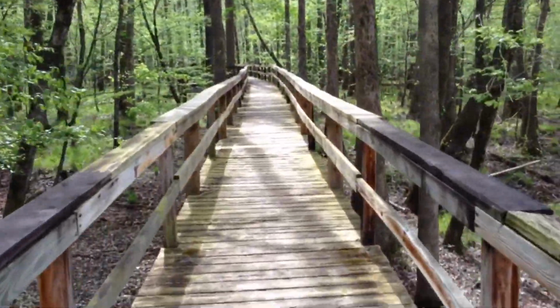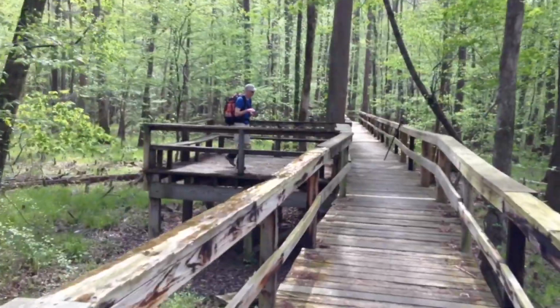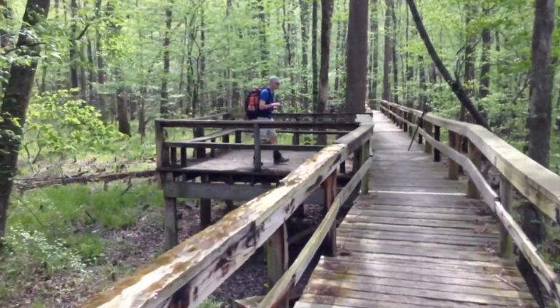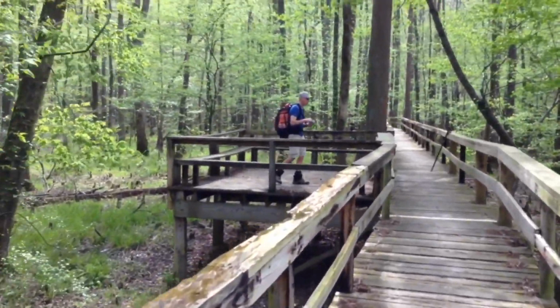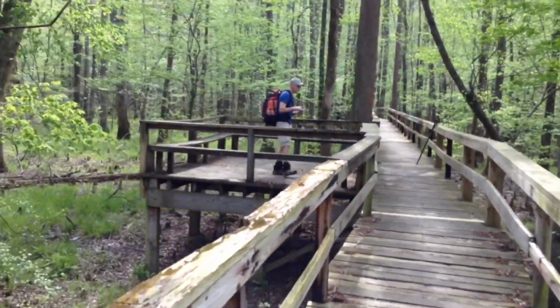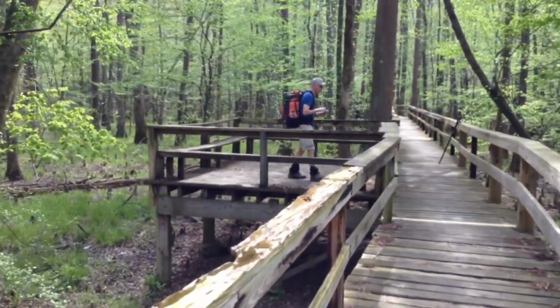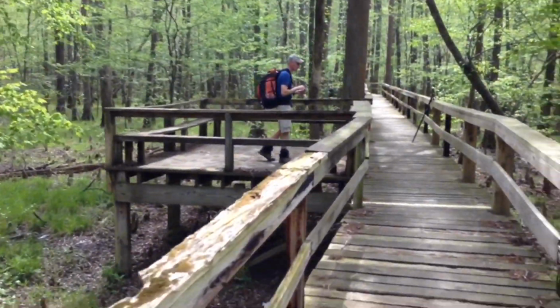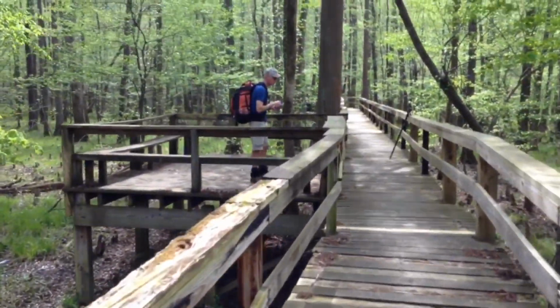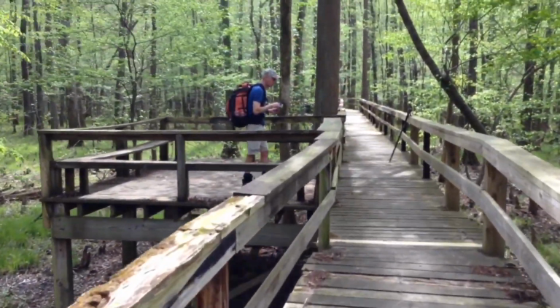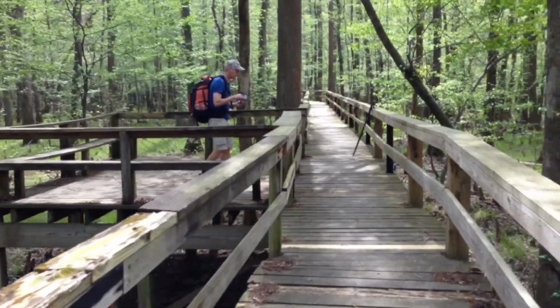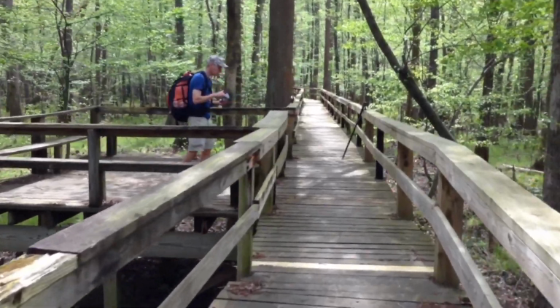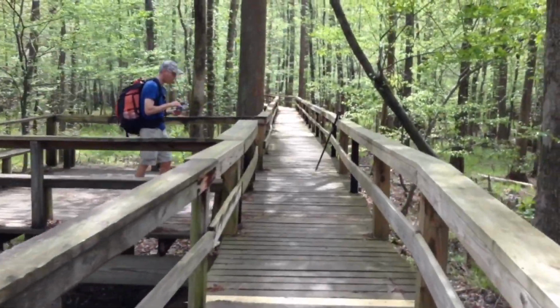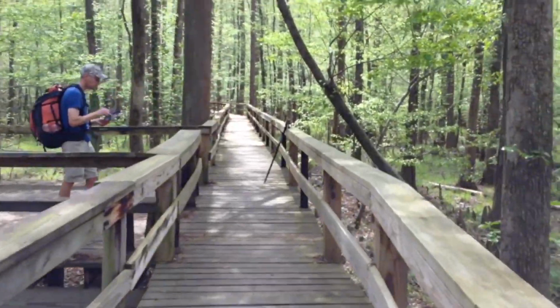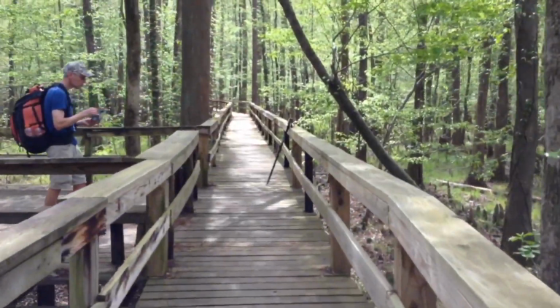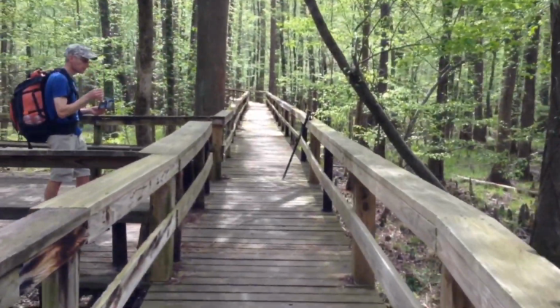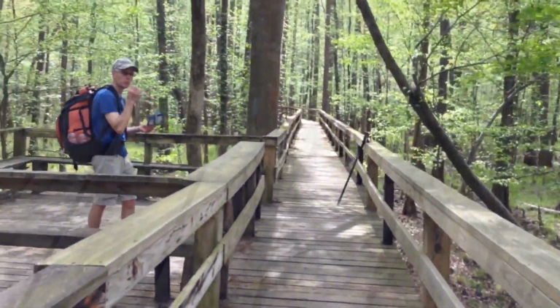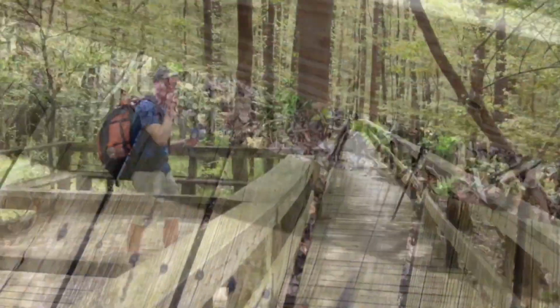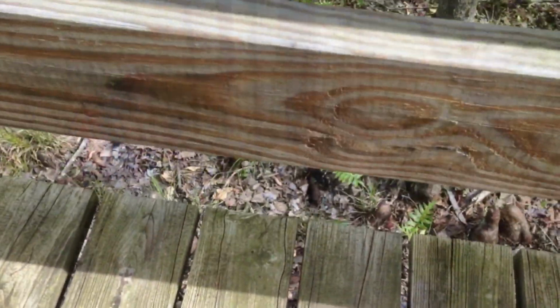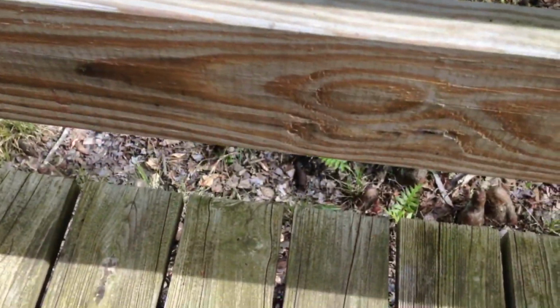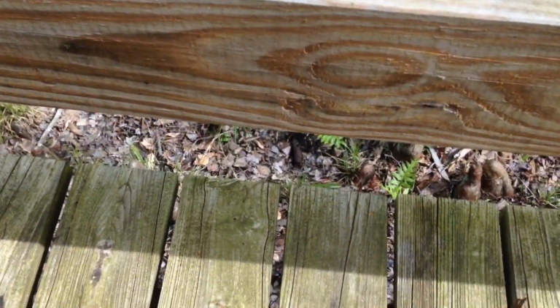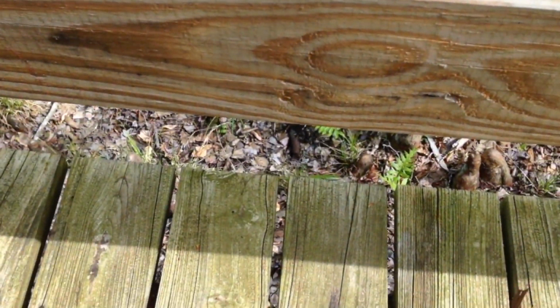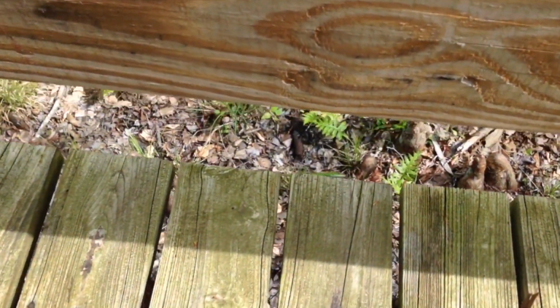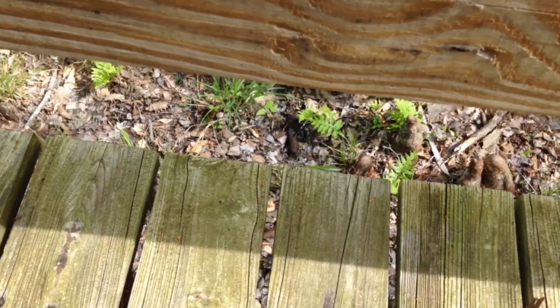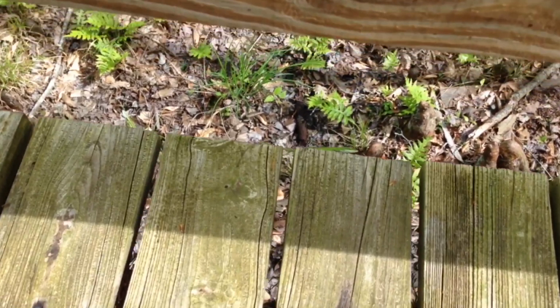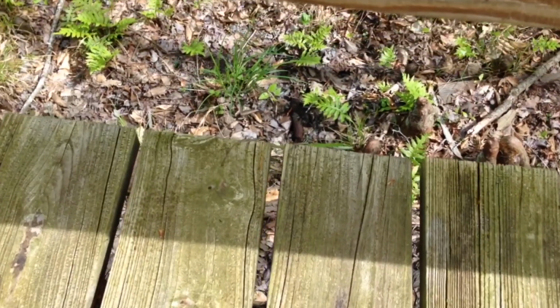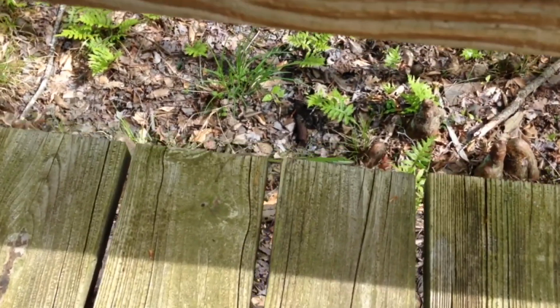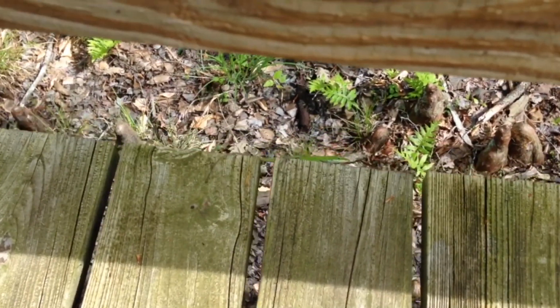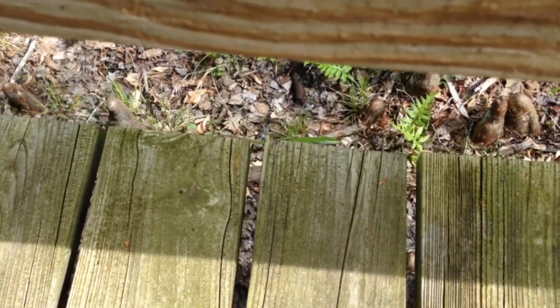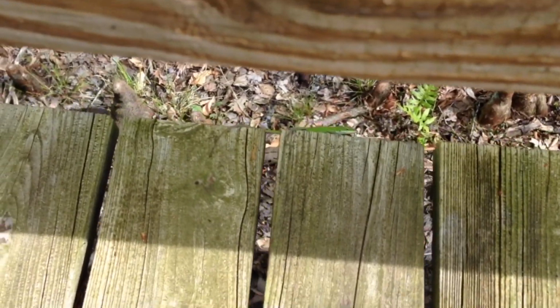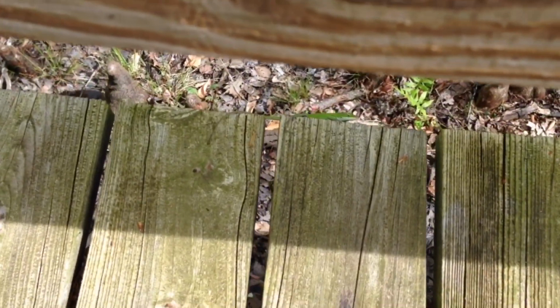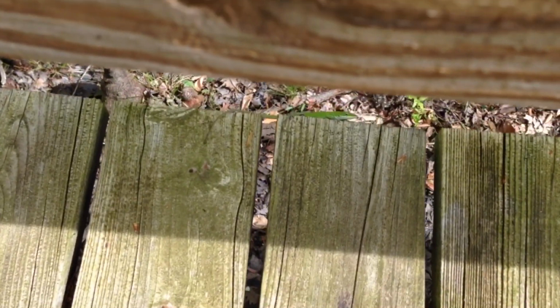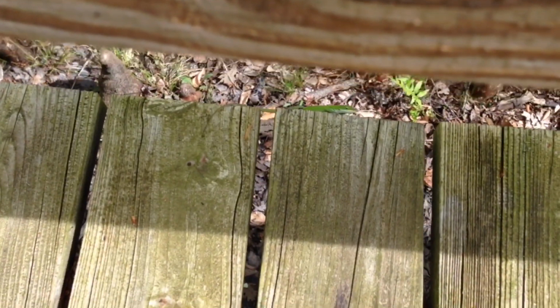There's our rest area and the end should just be up there. We've got another lizard hiding almost.